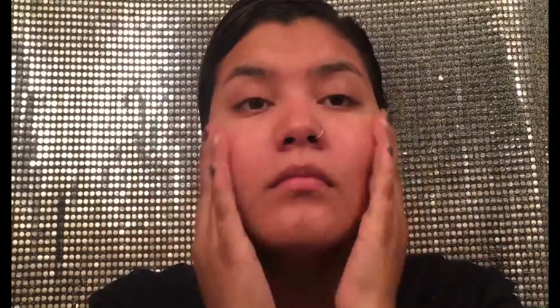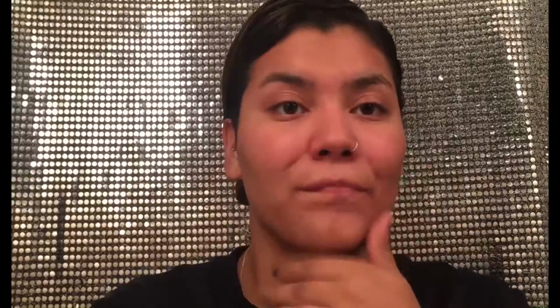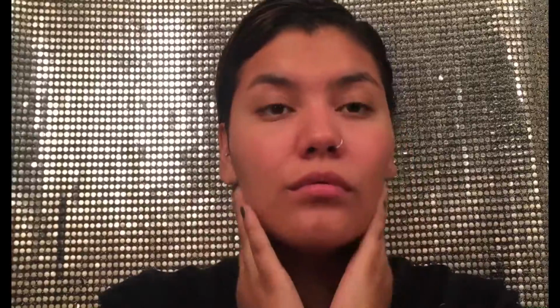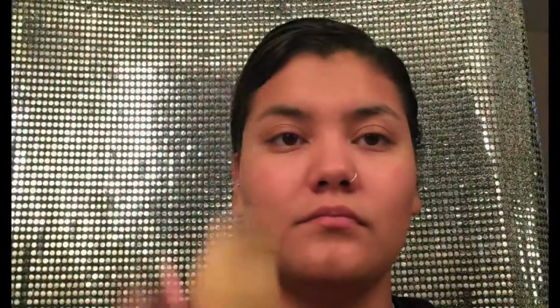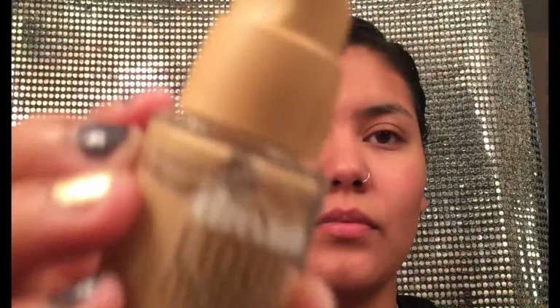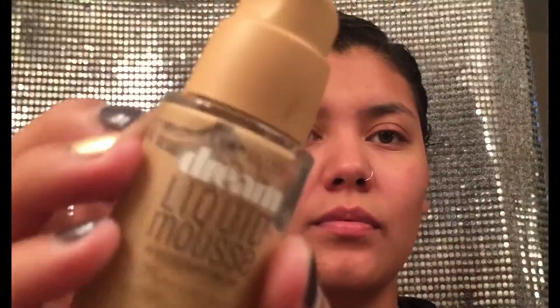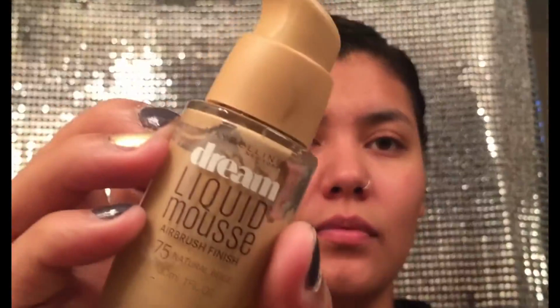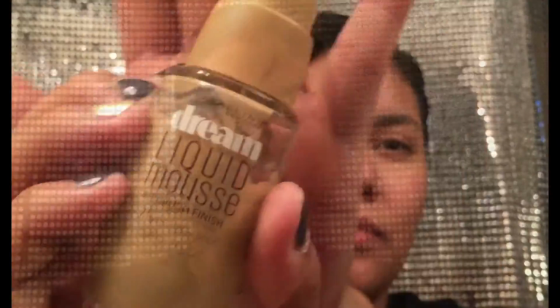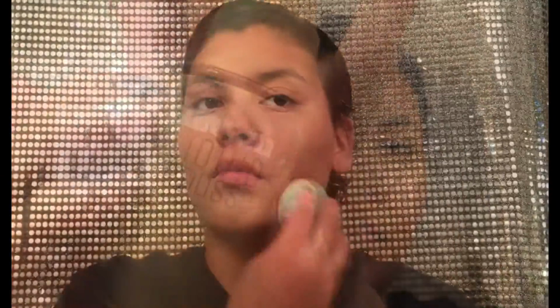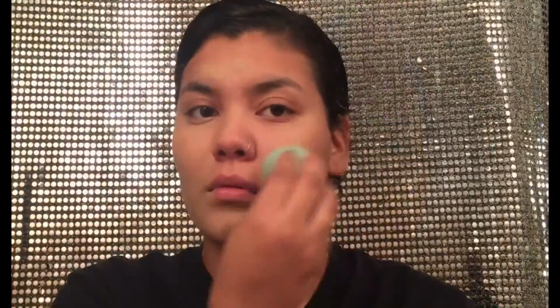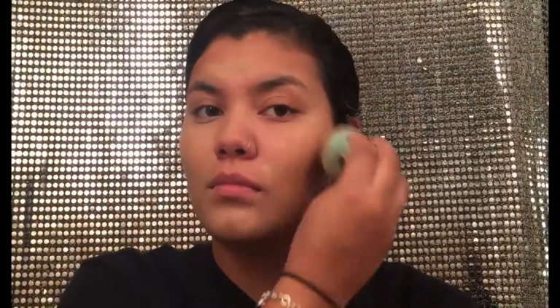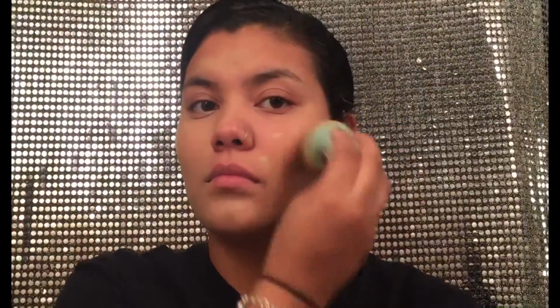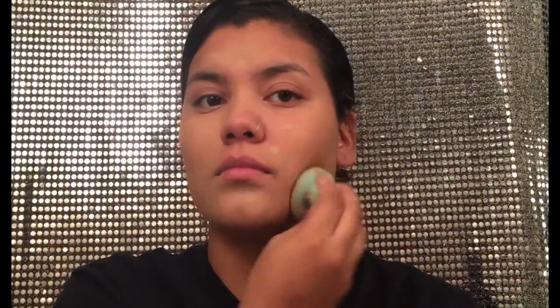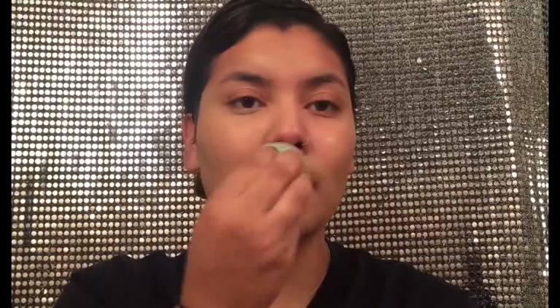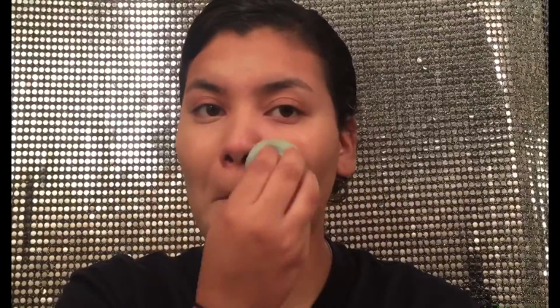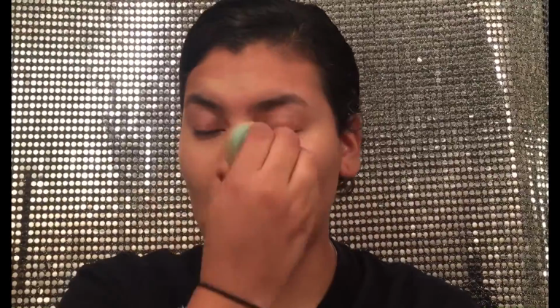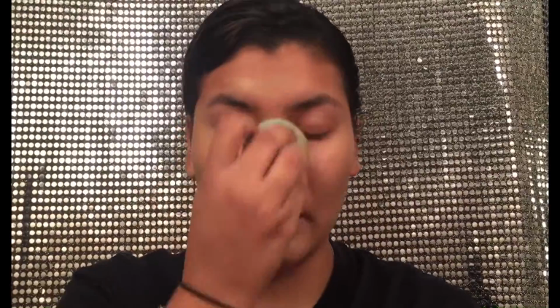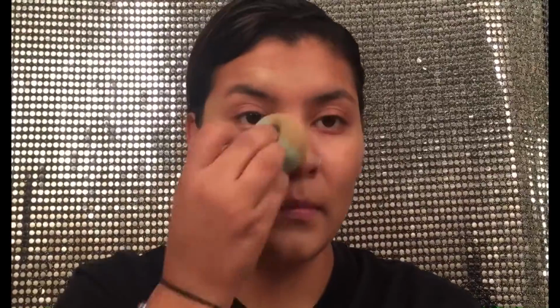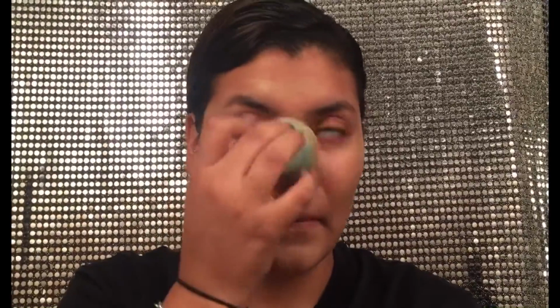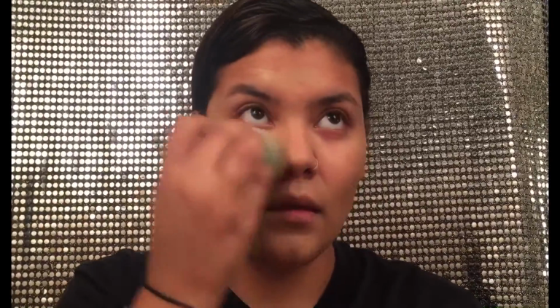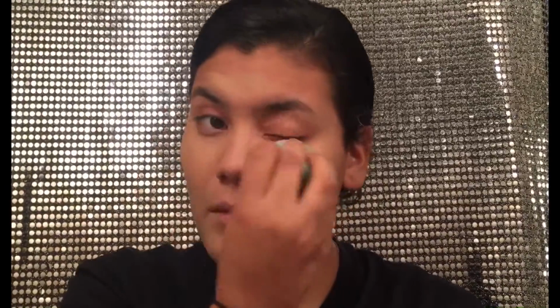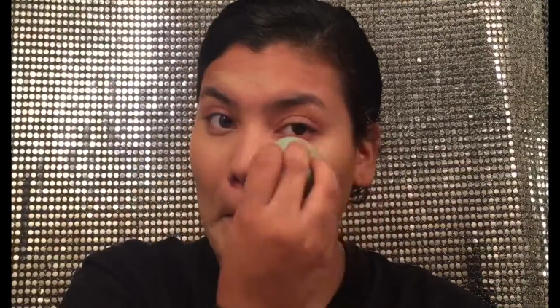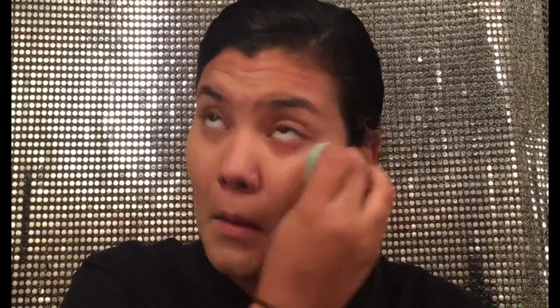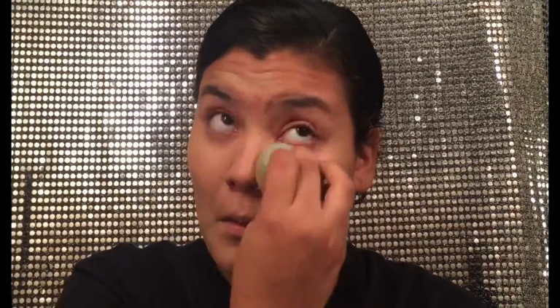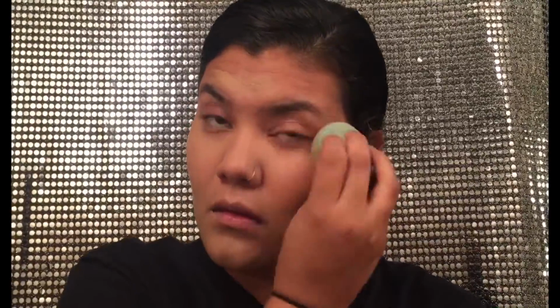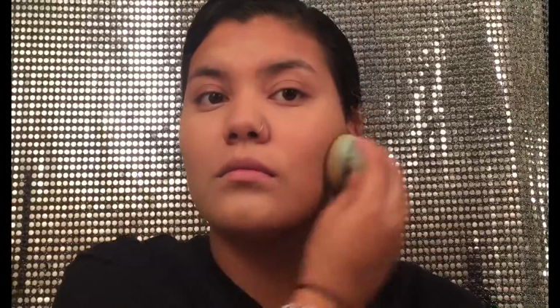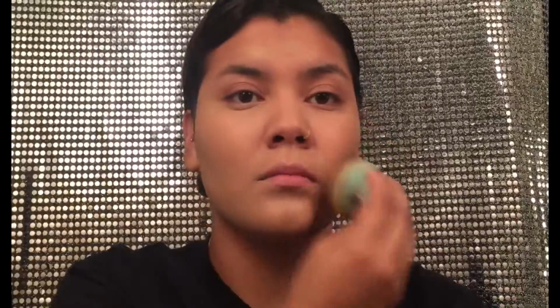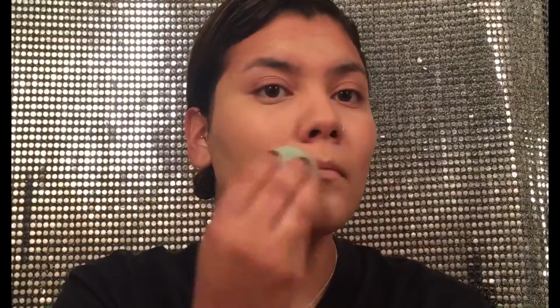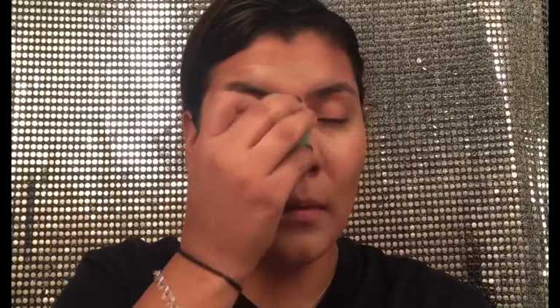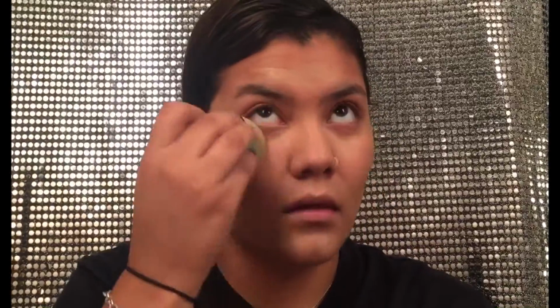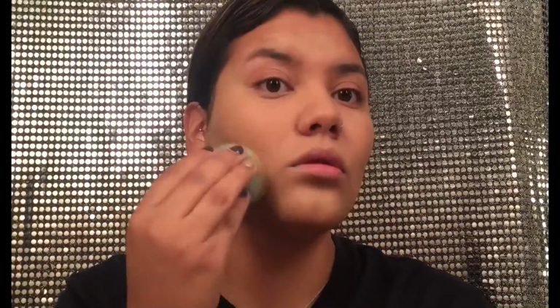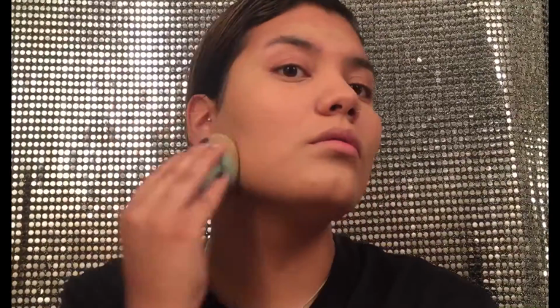I'm going to go in with my Dream Liquid Mousse Foundation with a Precision Beauty sponge and then I'm just going to blend that all into the face. I got this sponge at Walmart in a two-pack — it was only like $10 and I actually really love them.